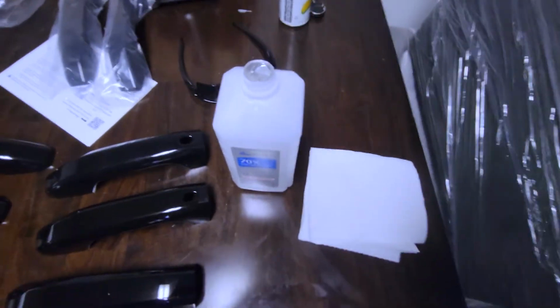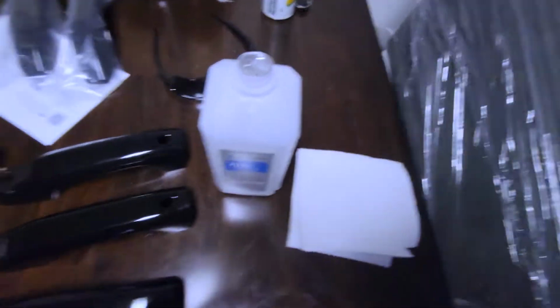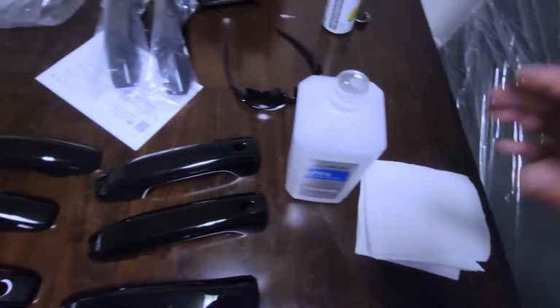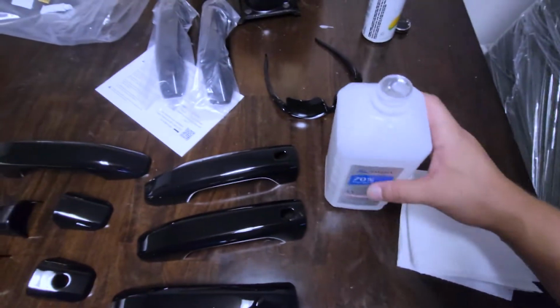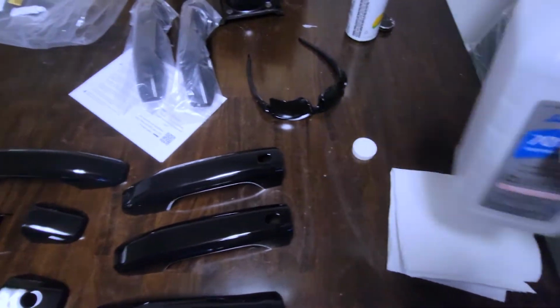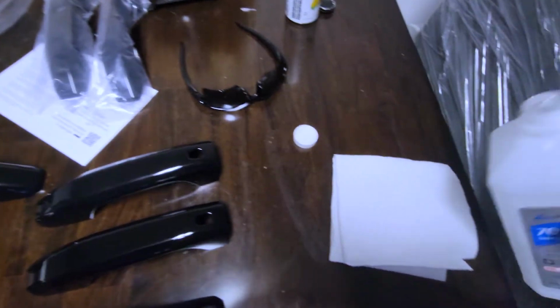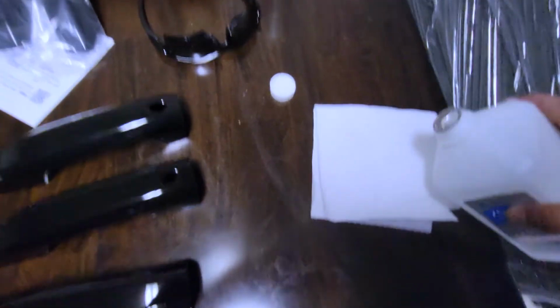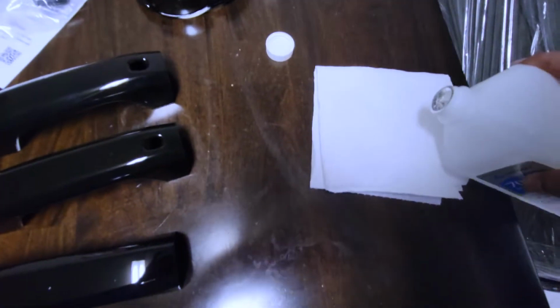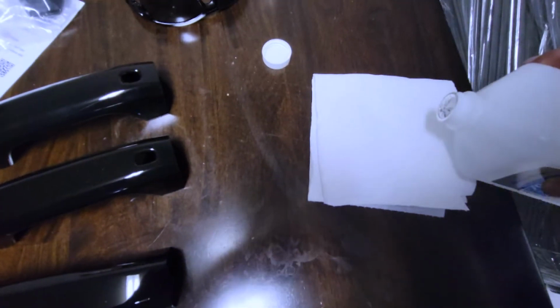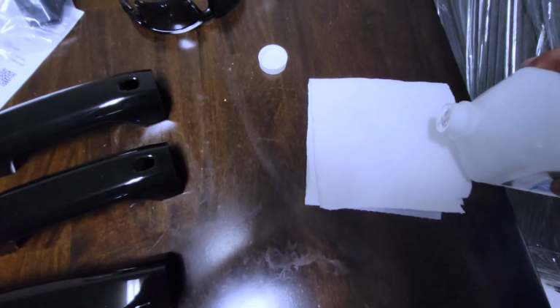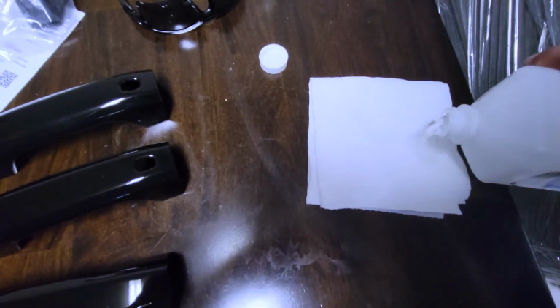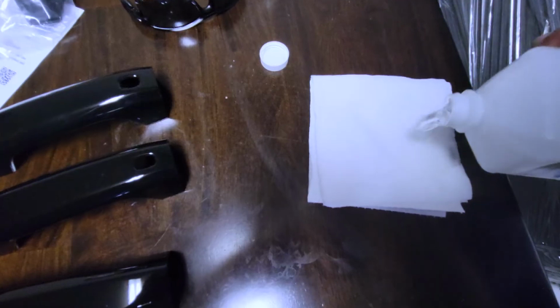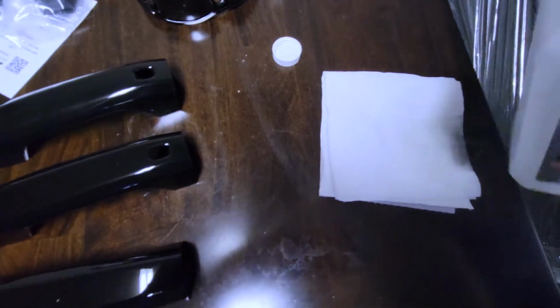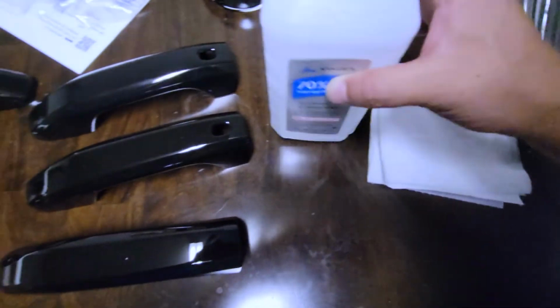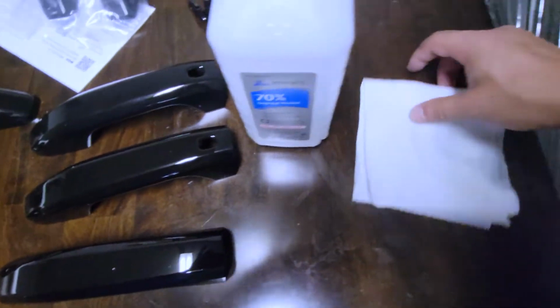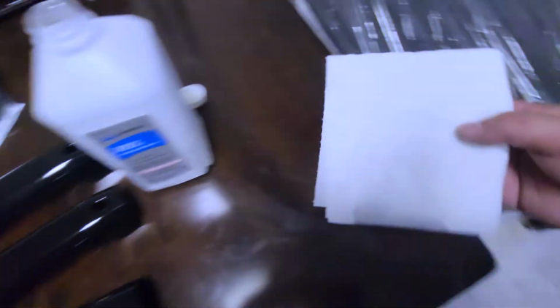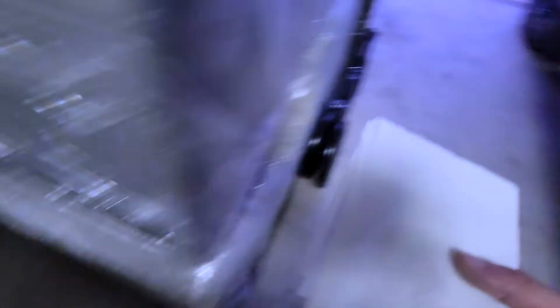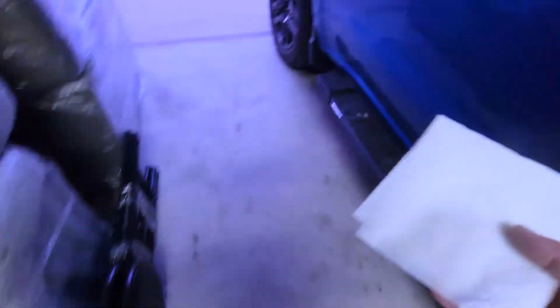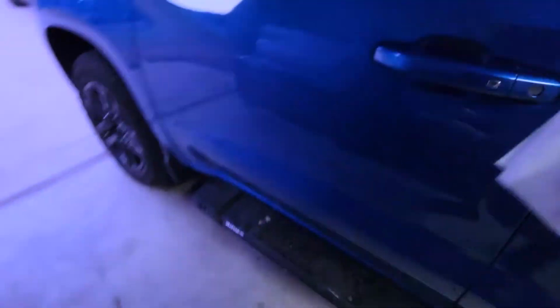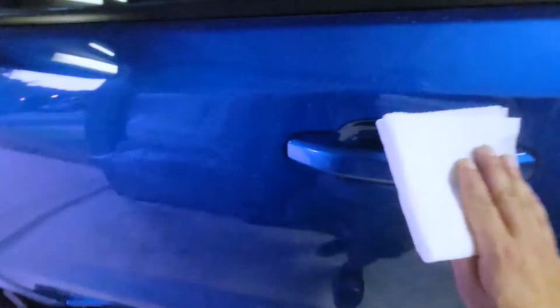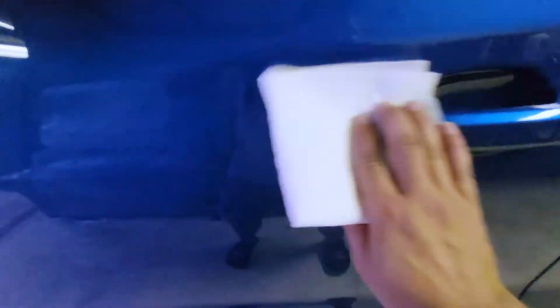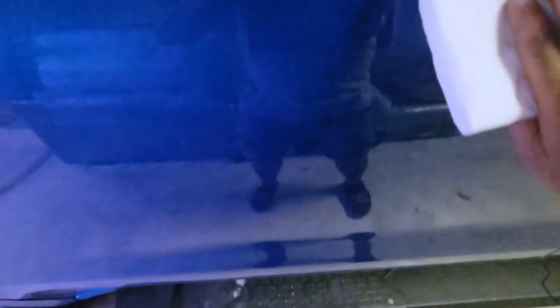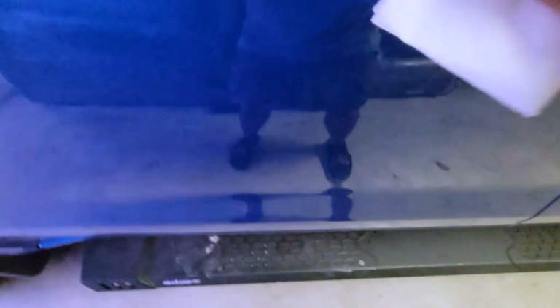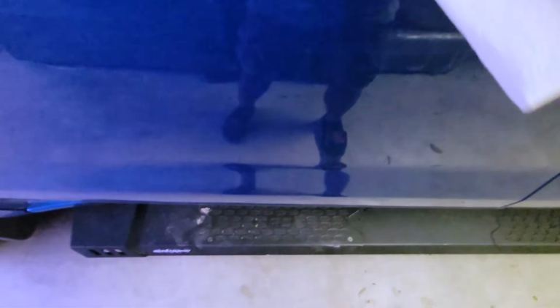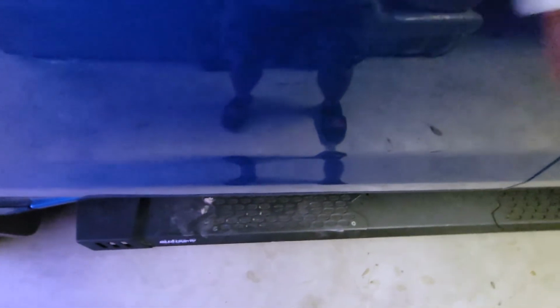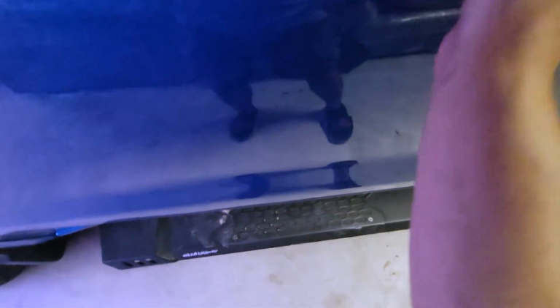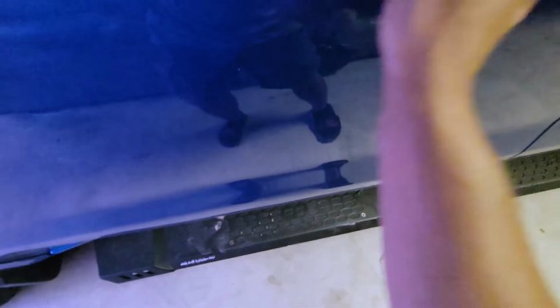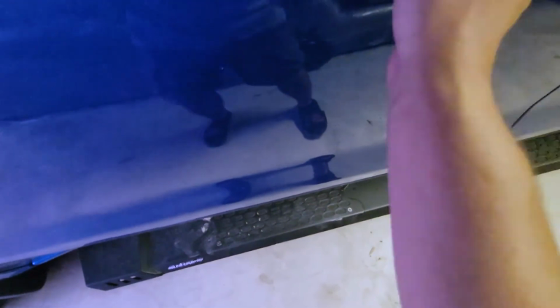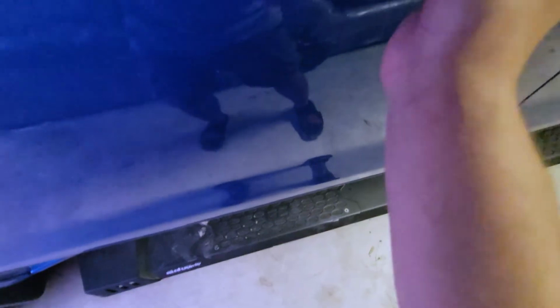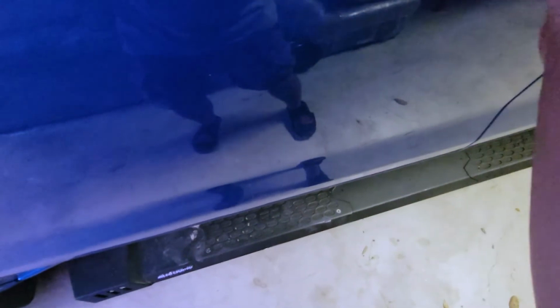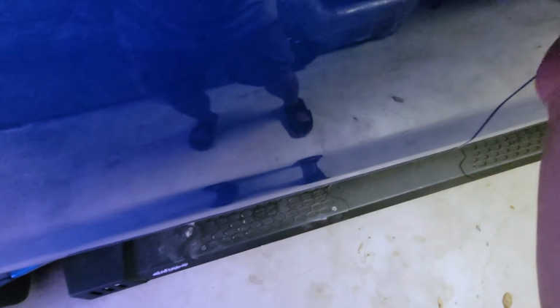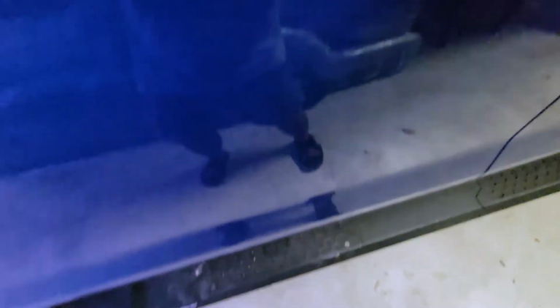First things first, I'll take some isopropyl alcohol and go ahead and clean the door handle. Make sure you get pretty much everywhere the 3M adhesive is going to want to go — that's where you want to hit.